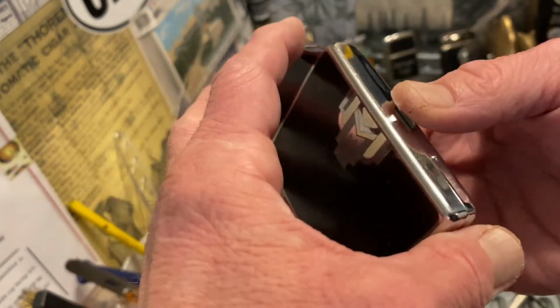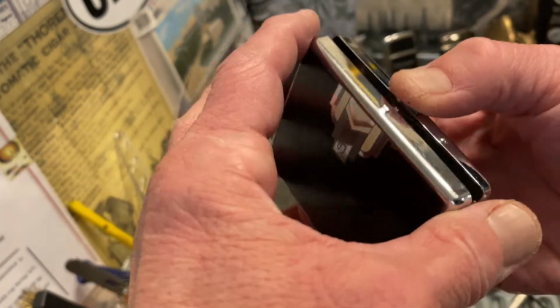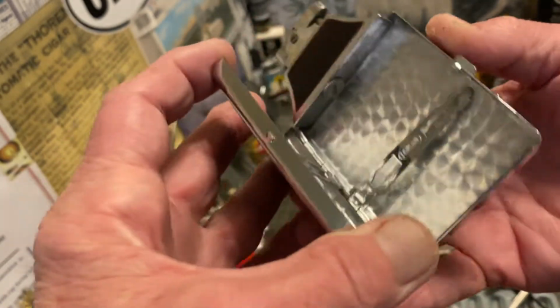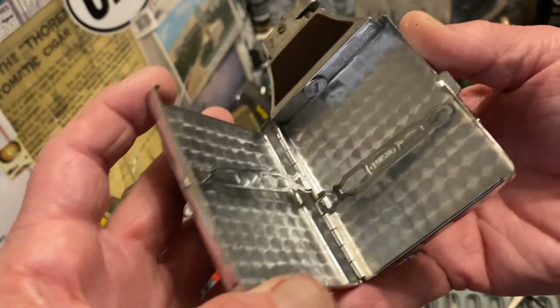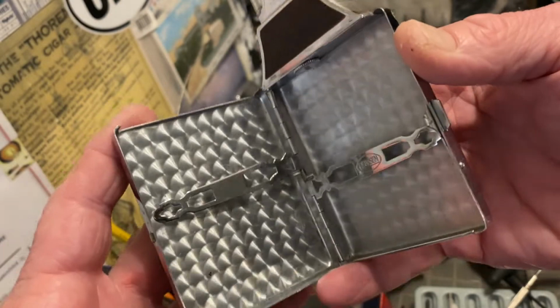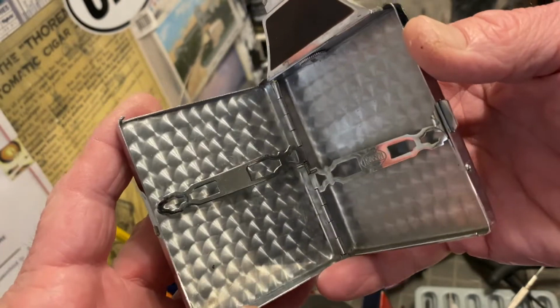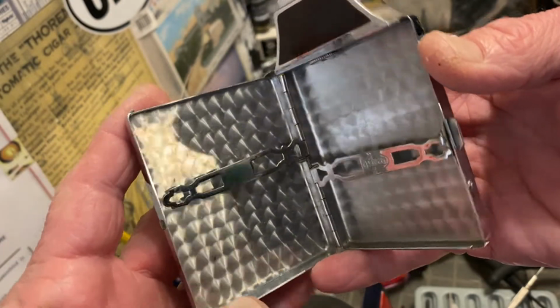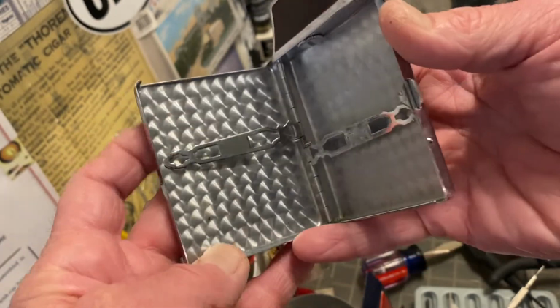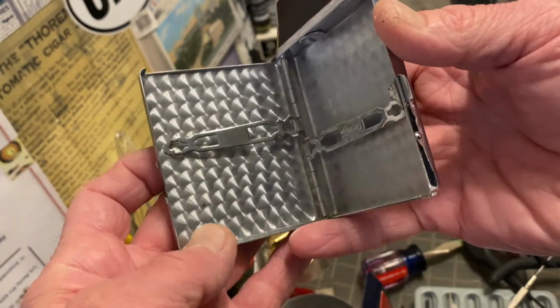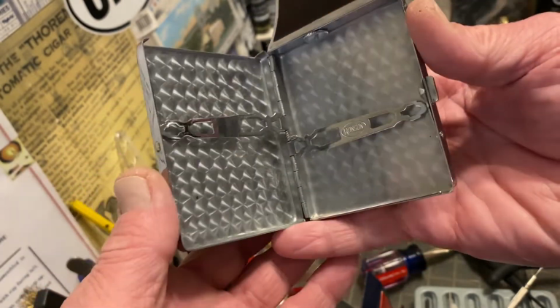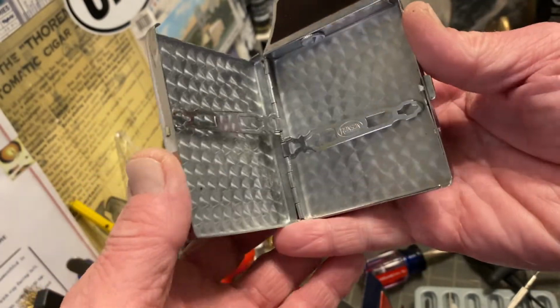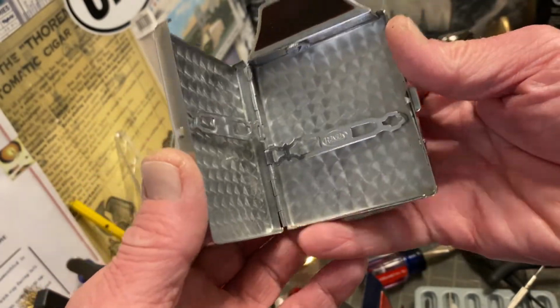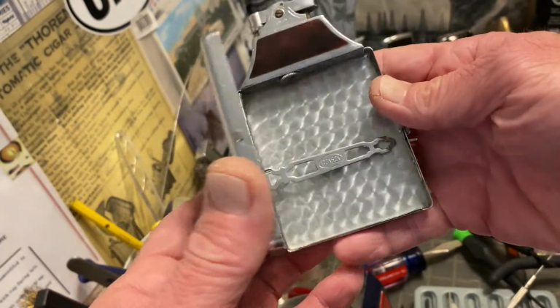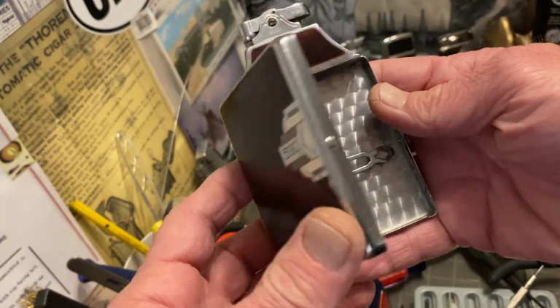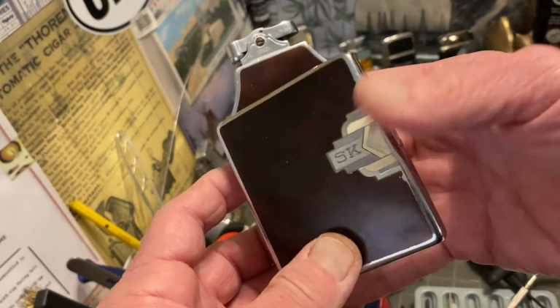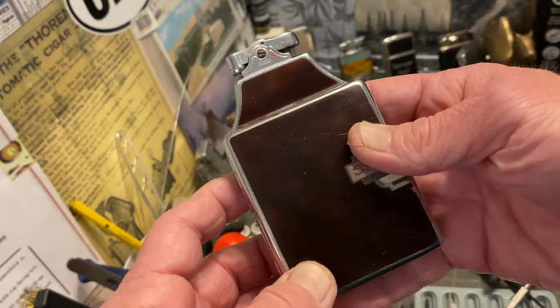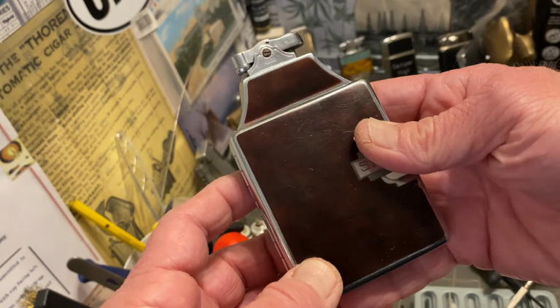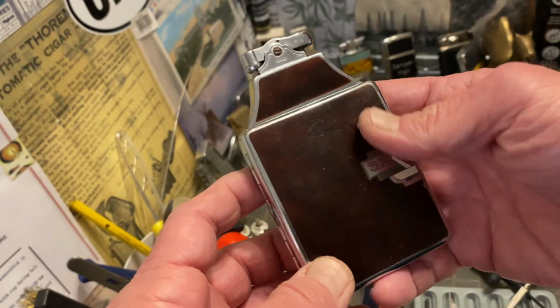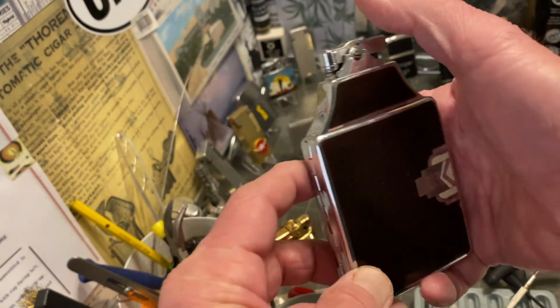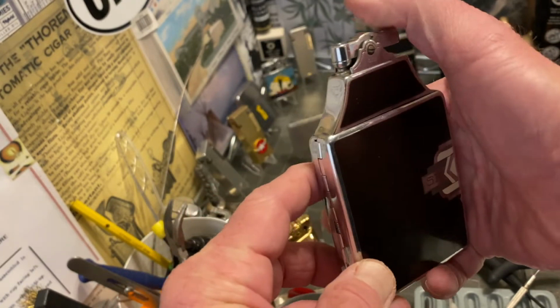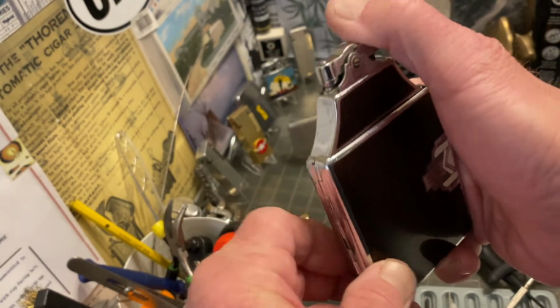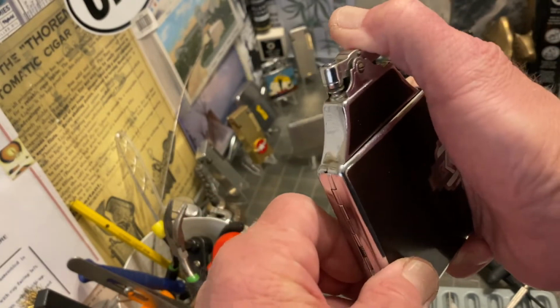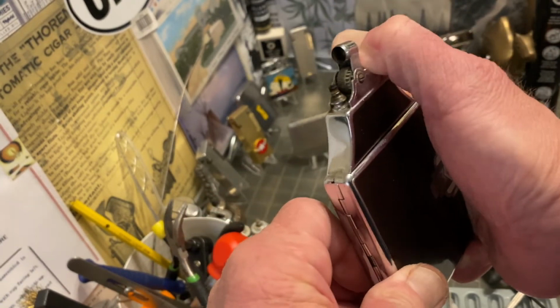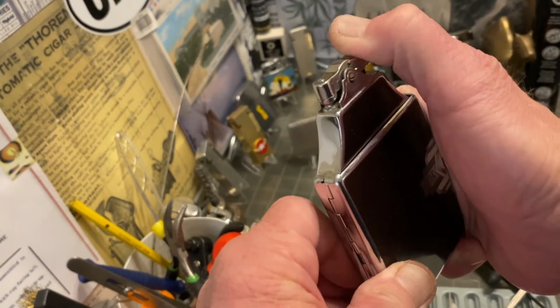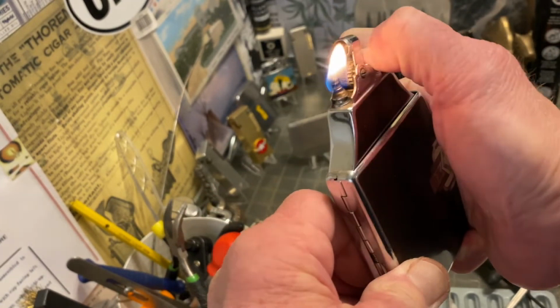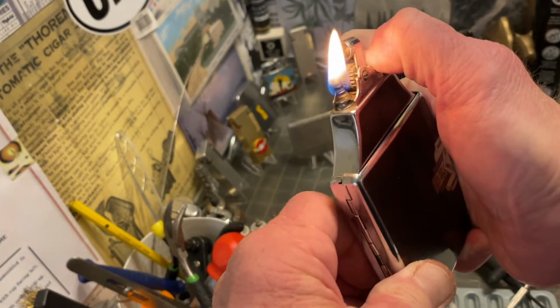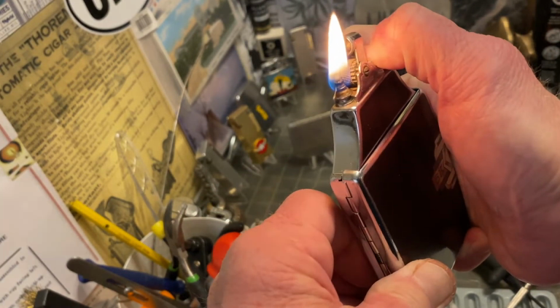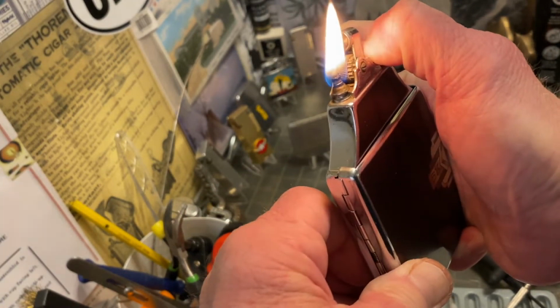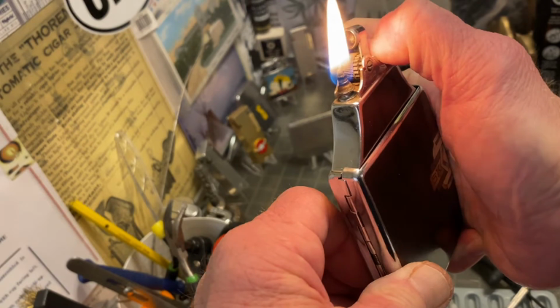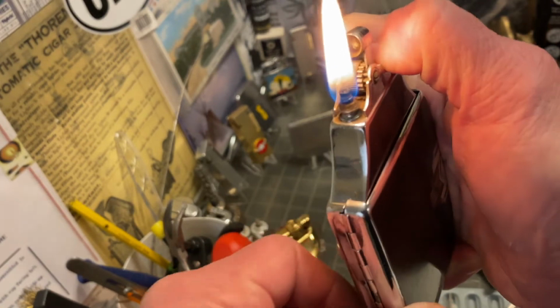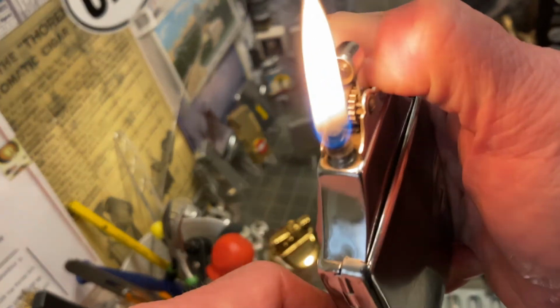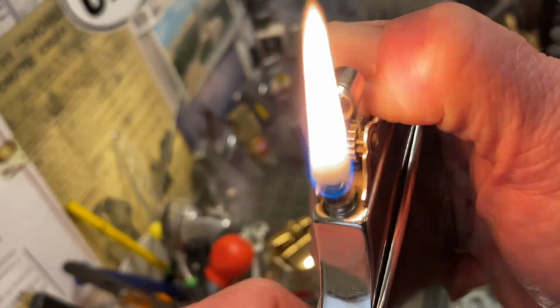You can see there where the hinge or clasp rattles just a little bit when there's nothing in there. When it is holding cigarettes inside of it, it does not rattle as much.